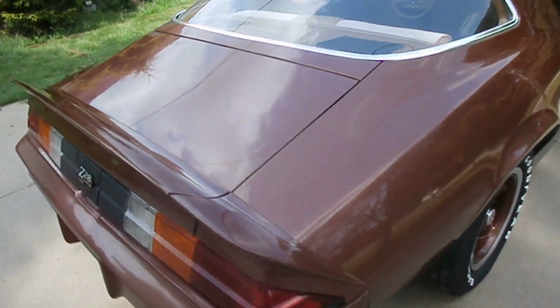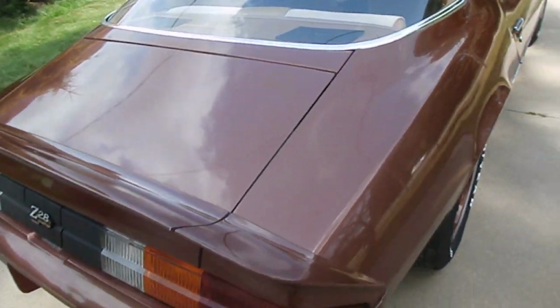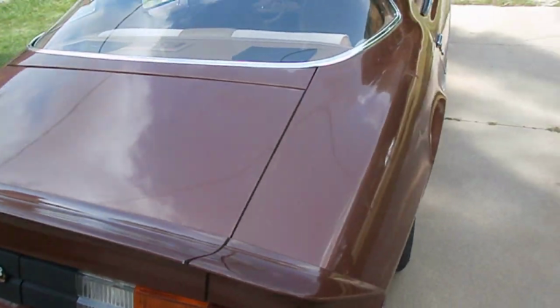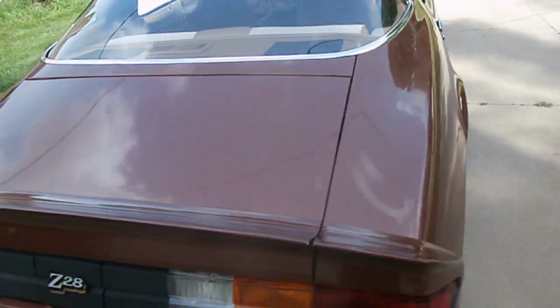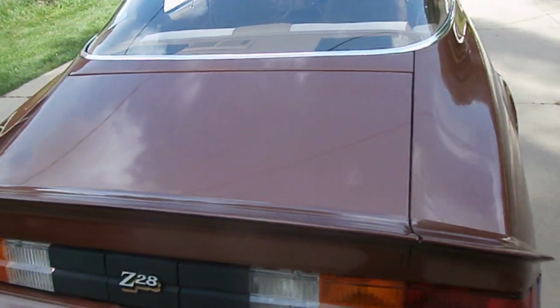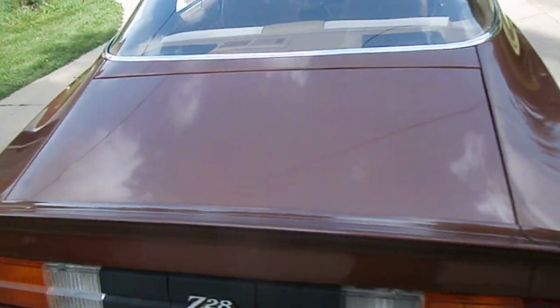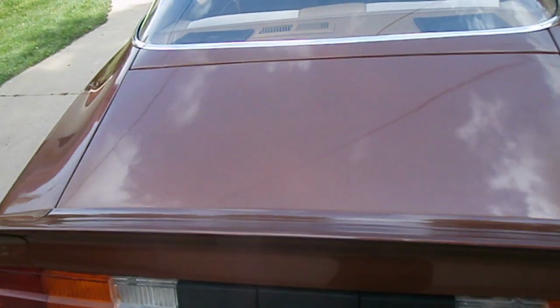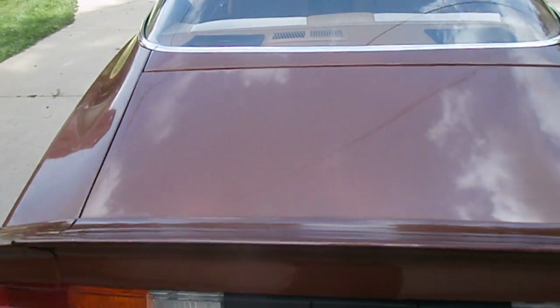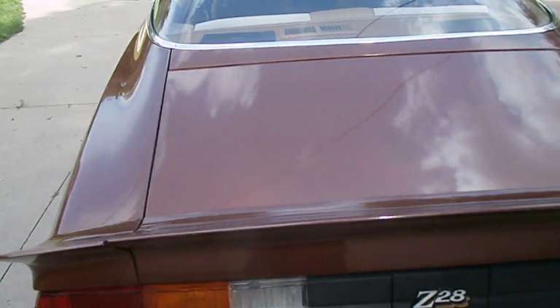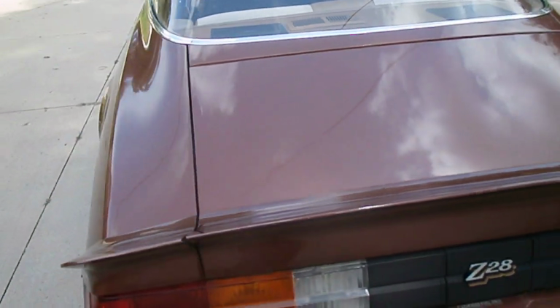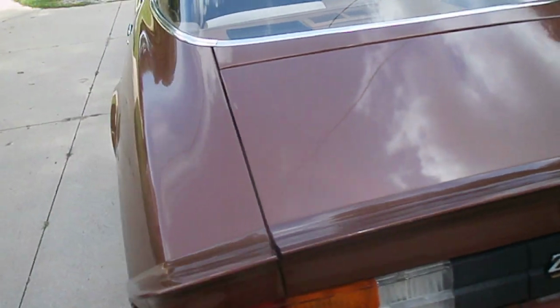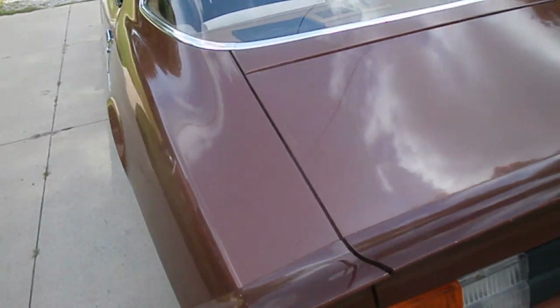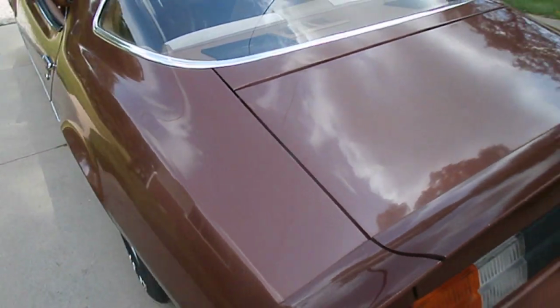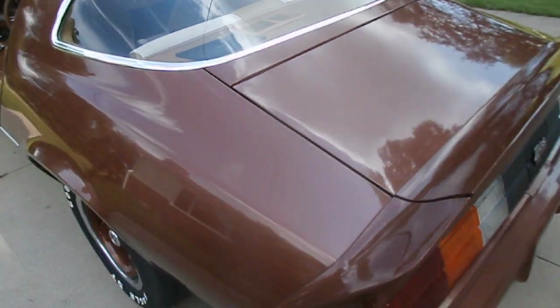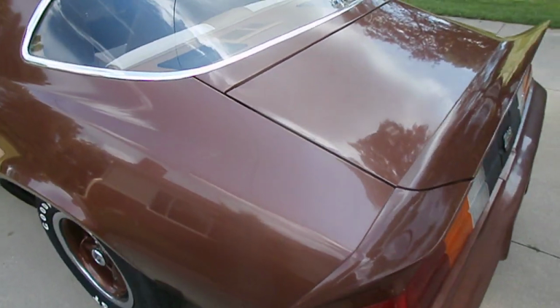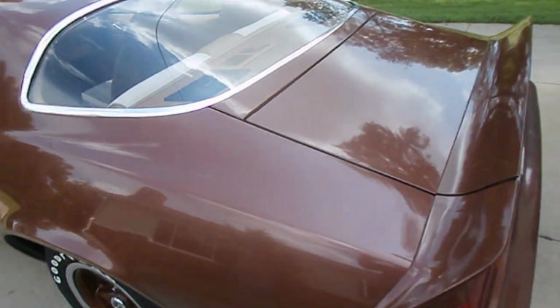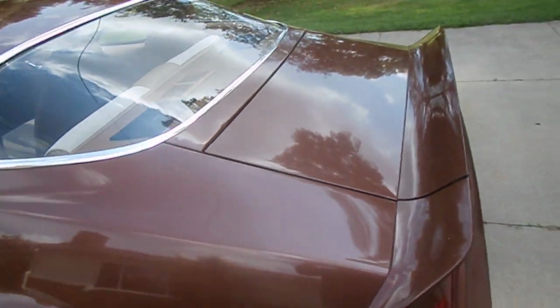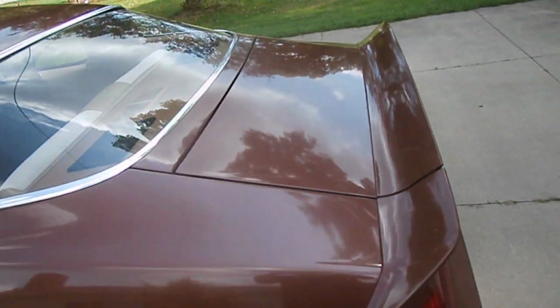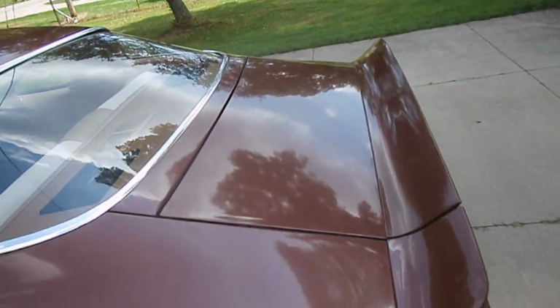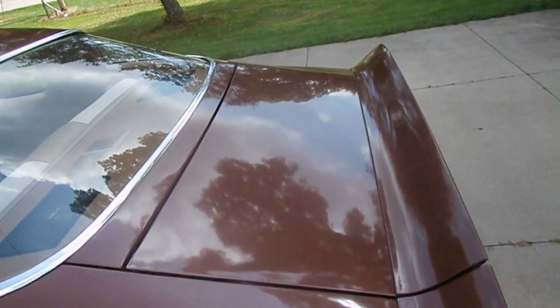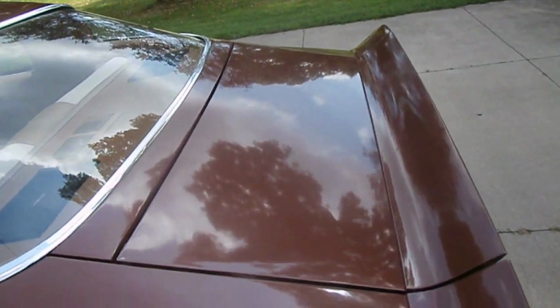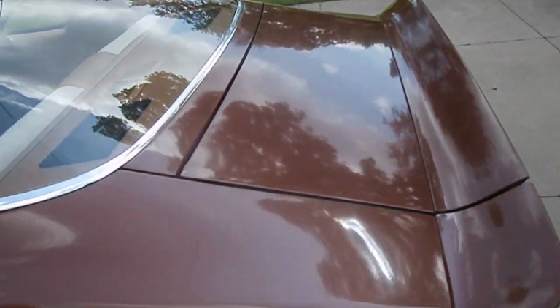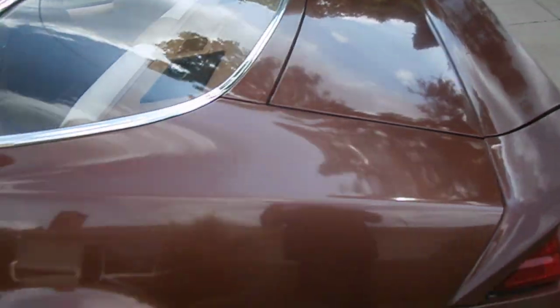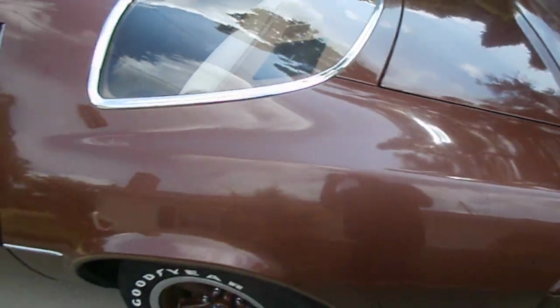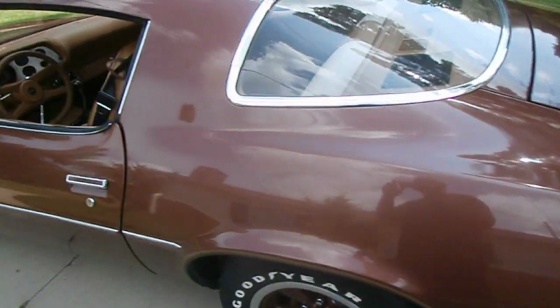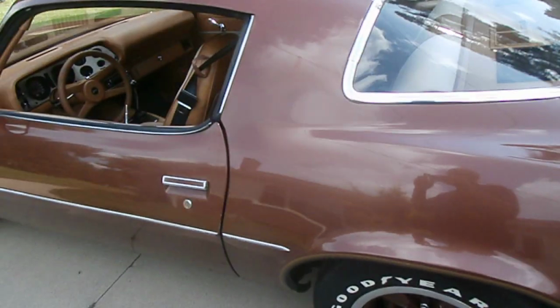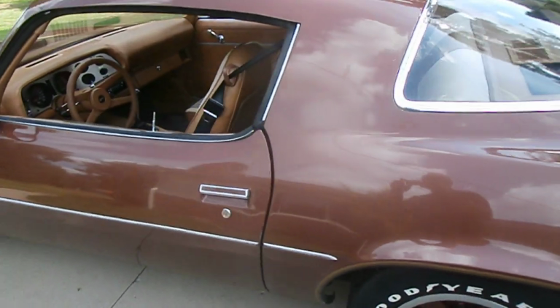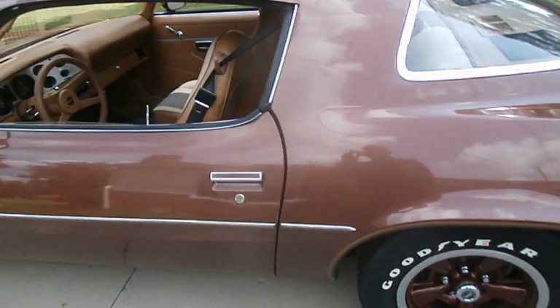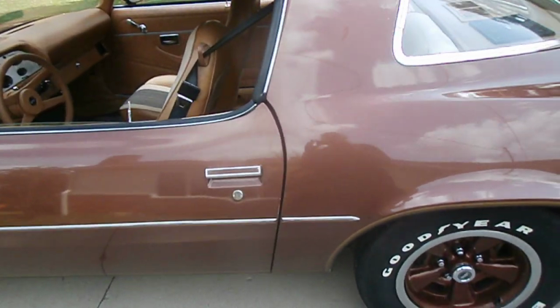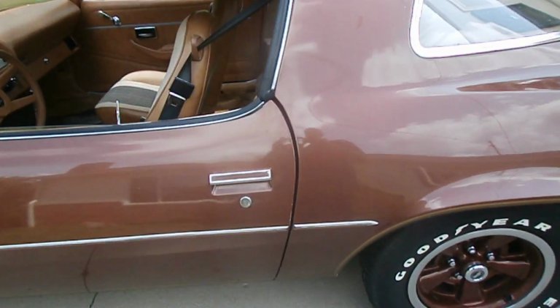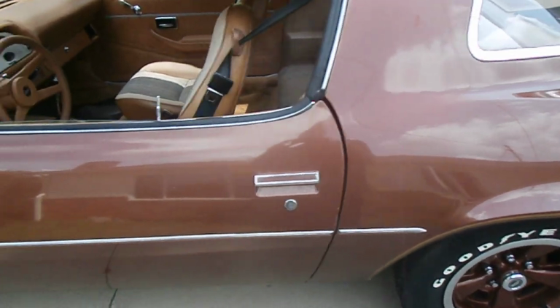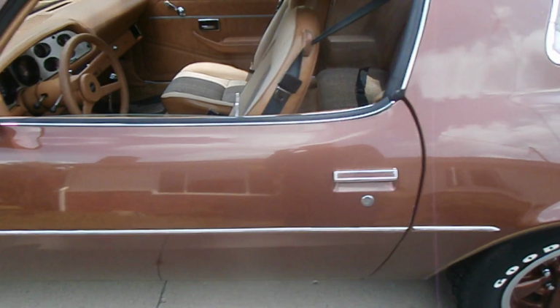The trunk gaps are nice — the trunk opens and closes real nice. All the gaps, as you can see, are real nice on both sides of the car.